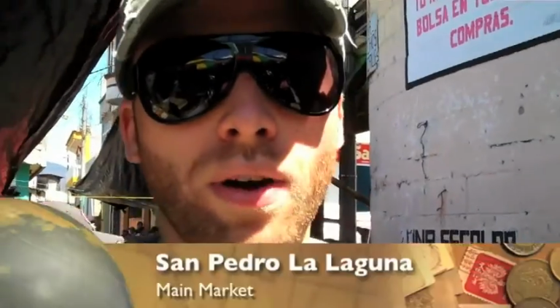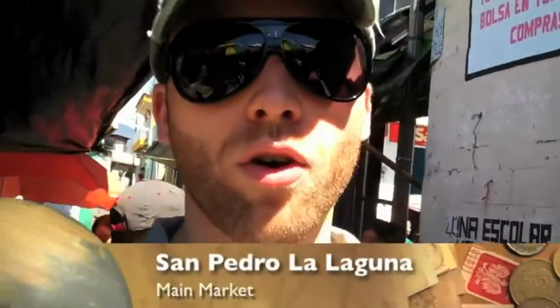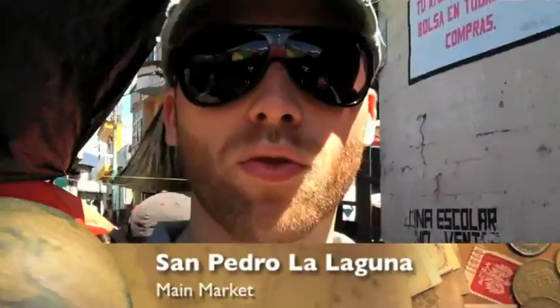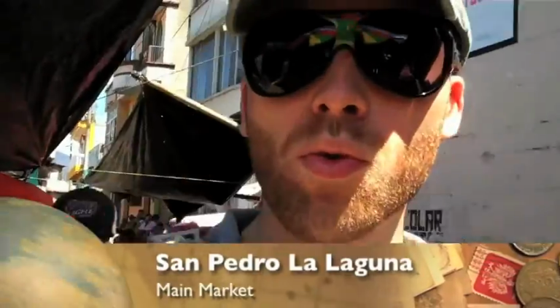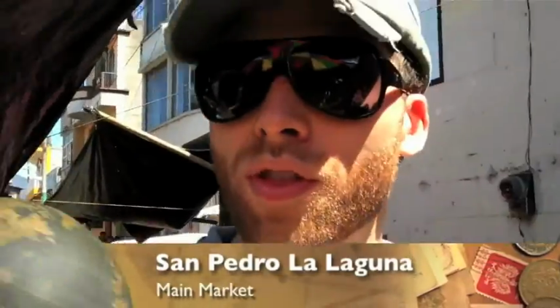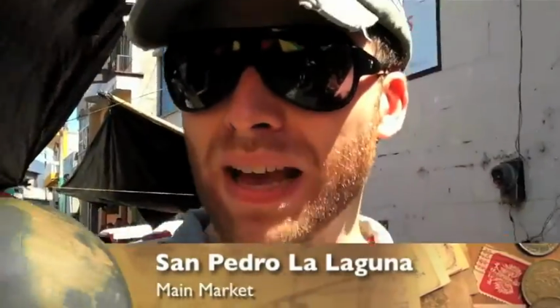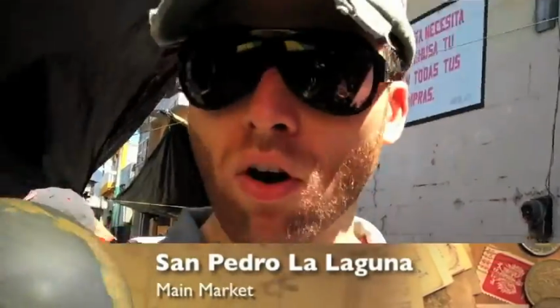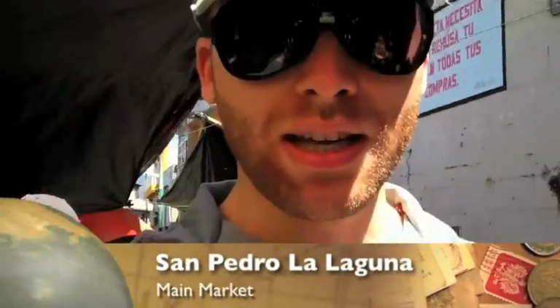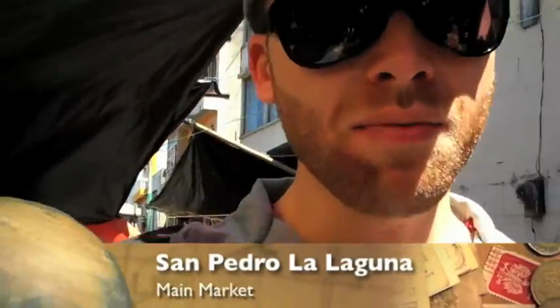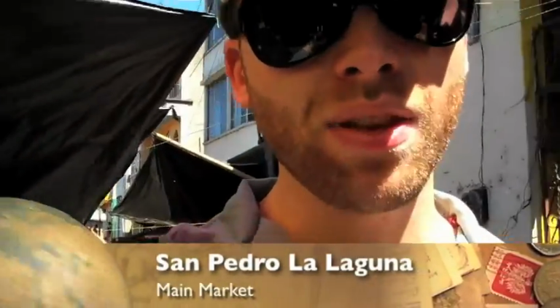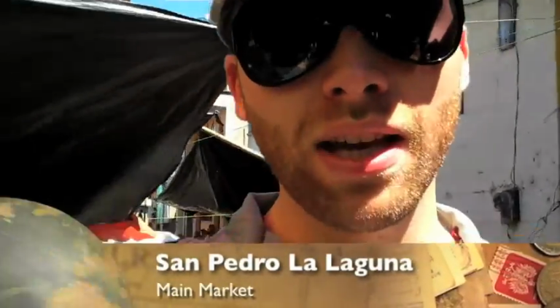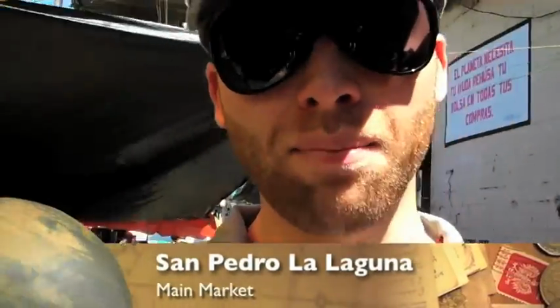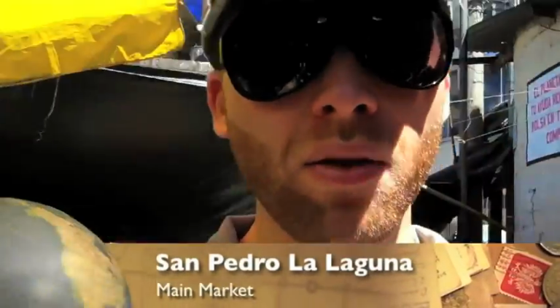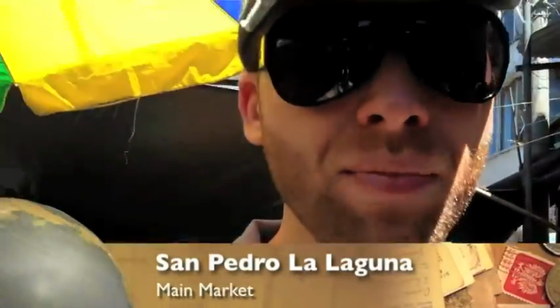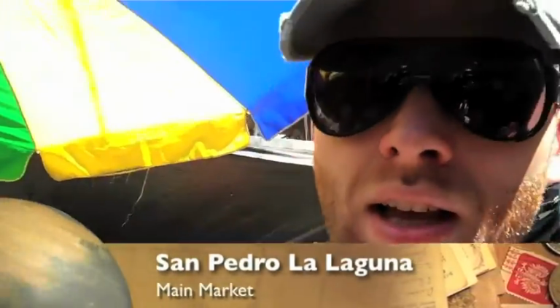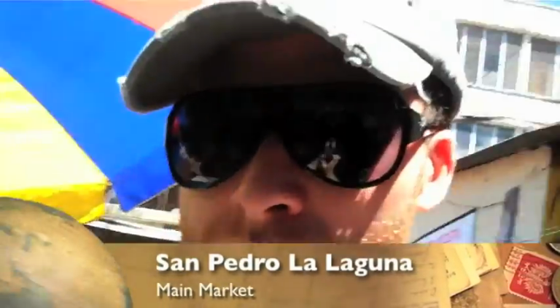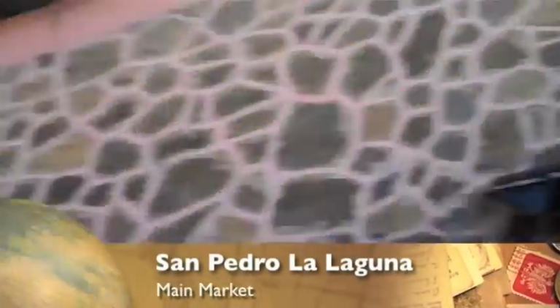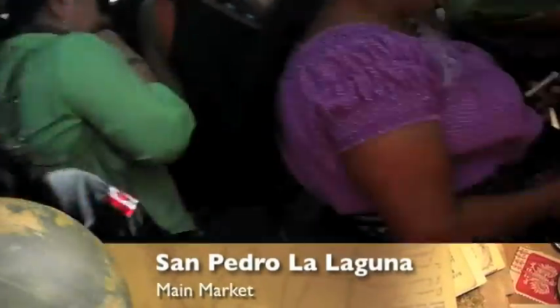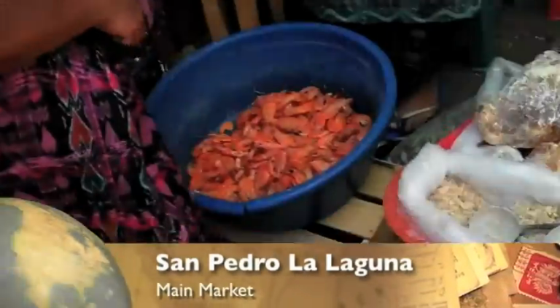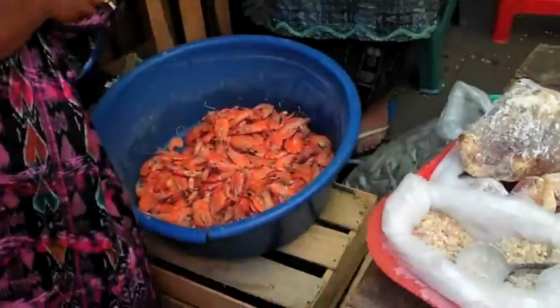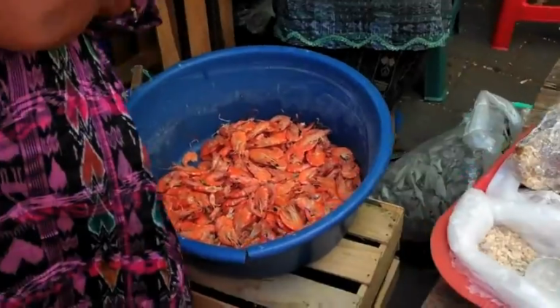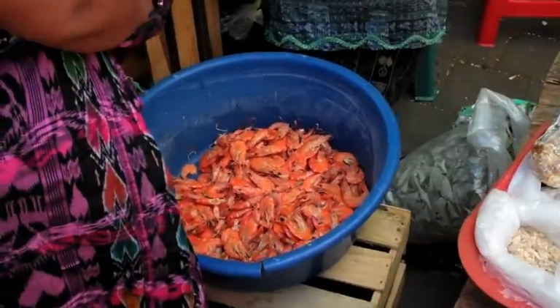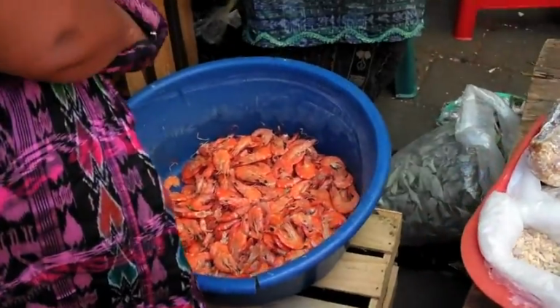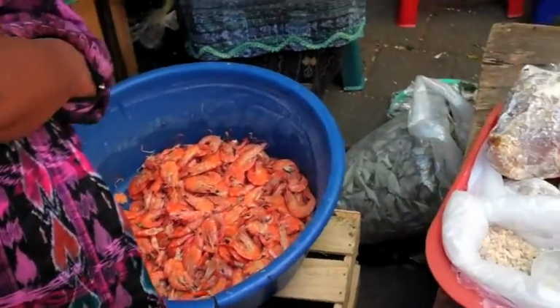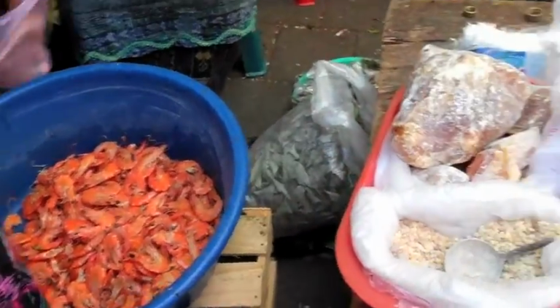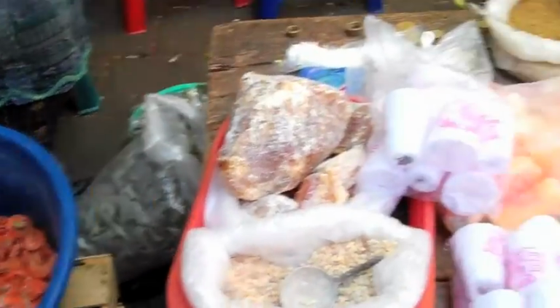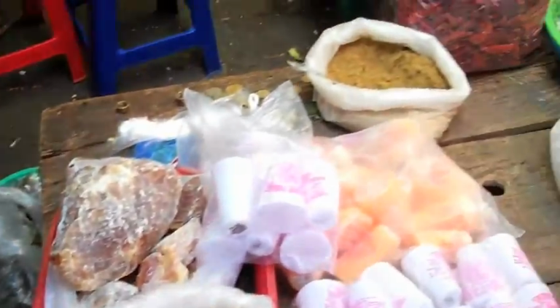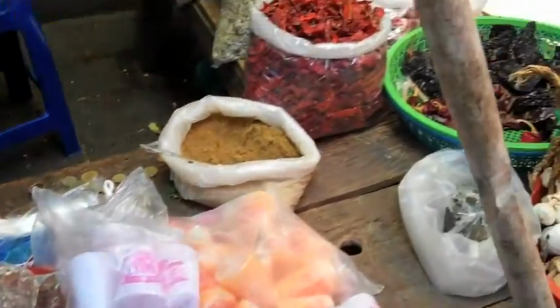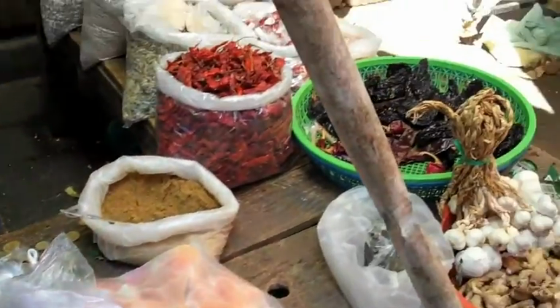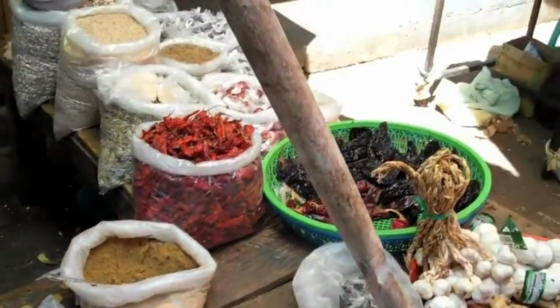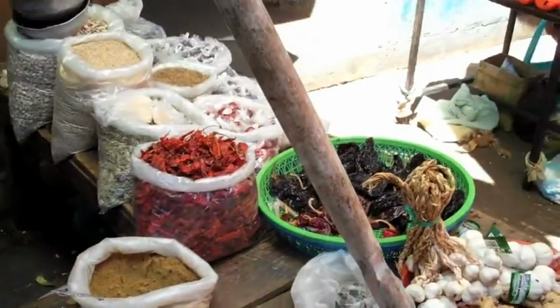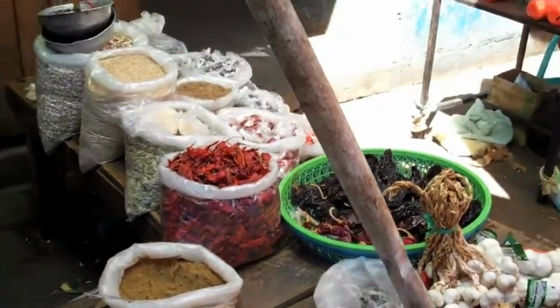Right now we are going through the main market here in San Pedro. As you can see, we are selling everything from shrimp to peppers.